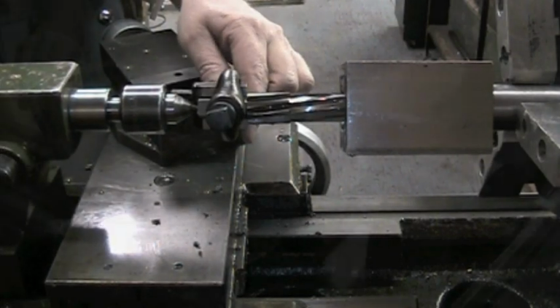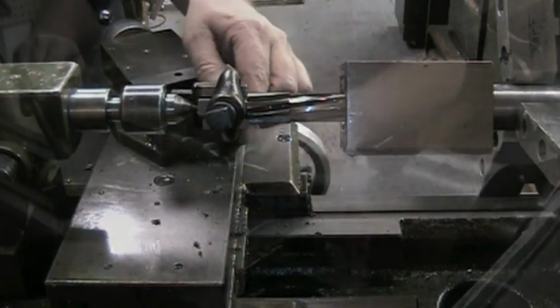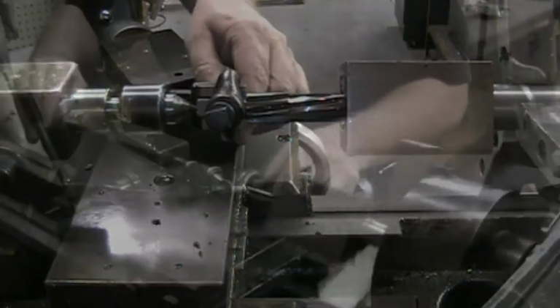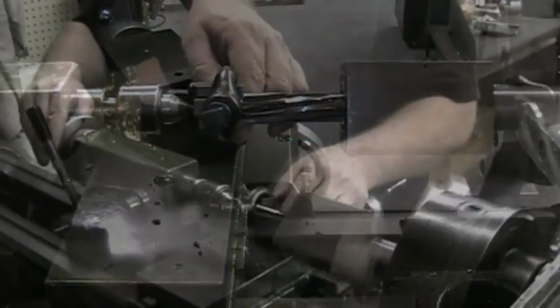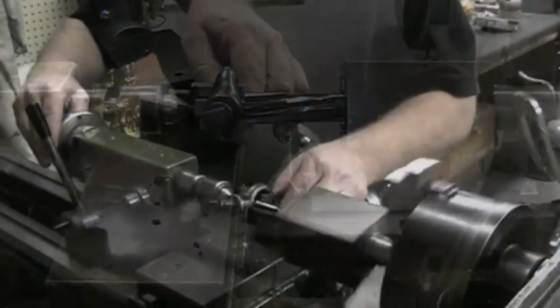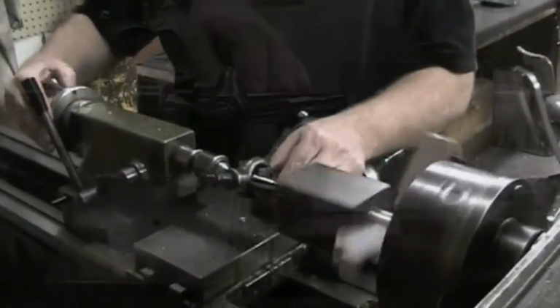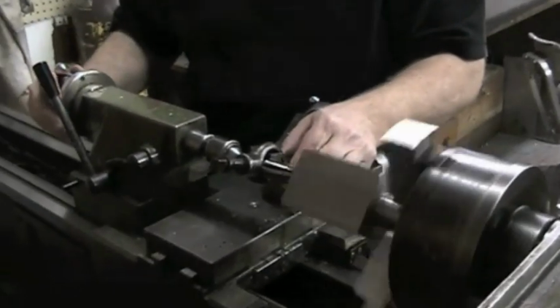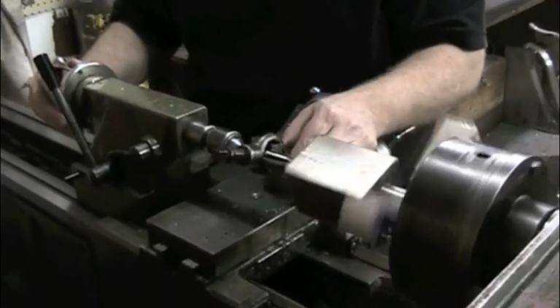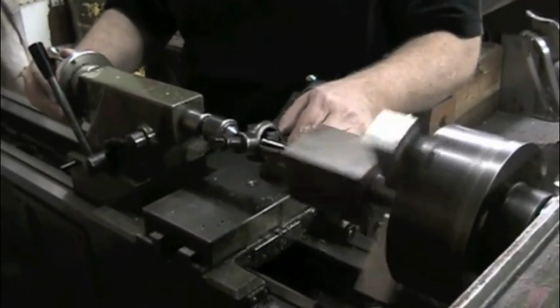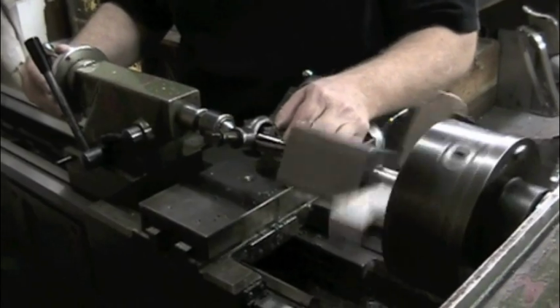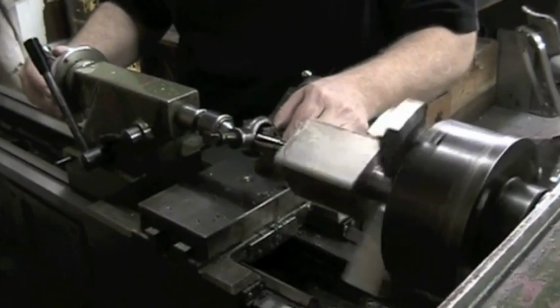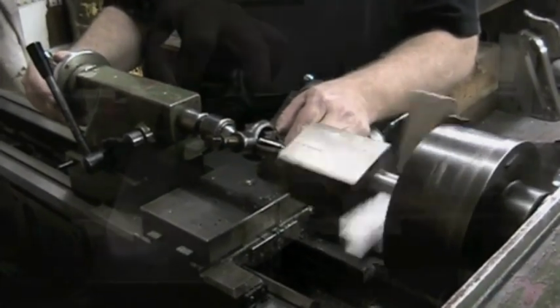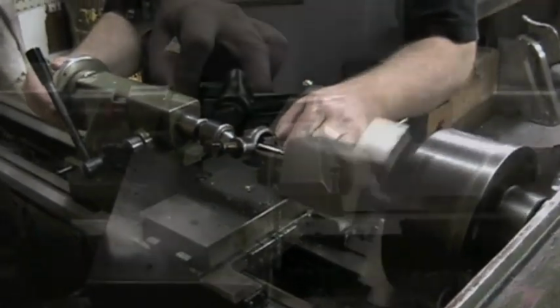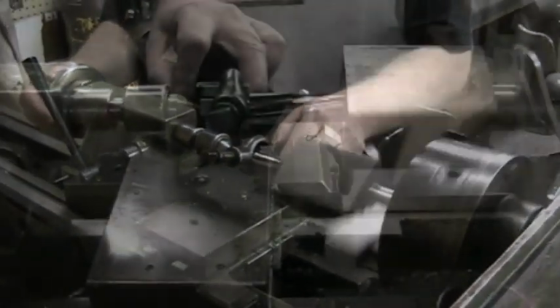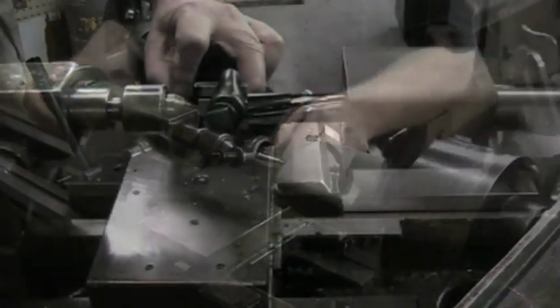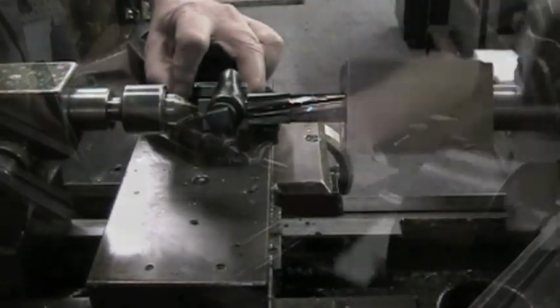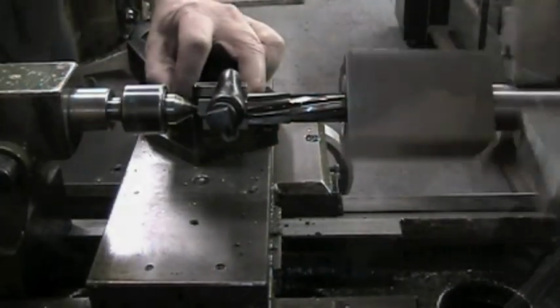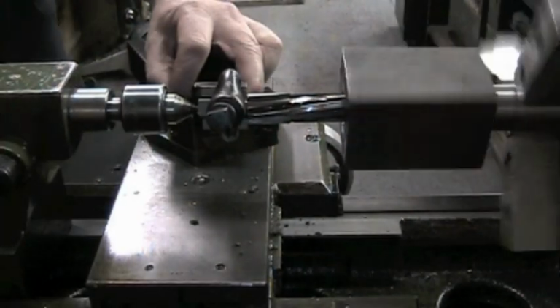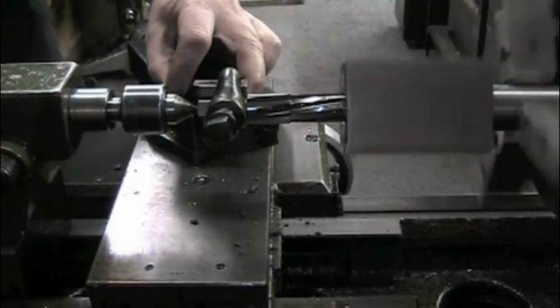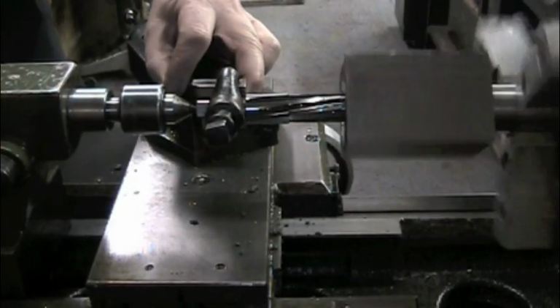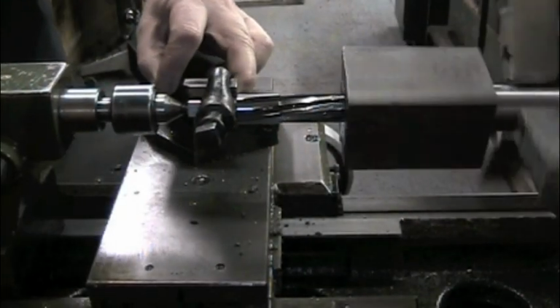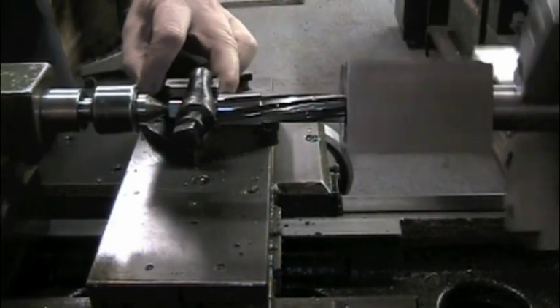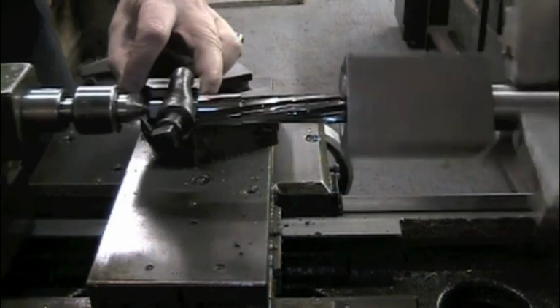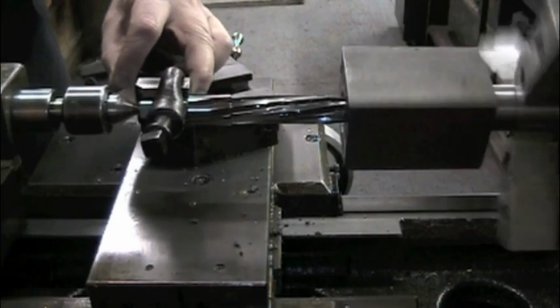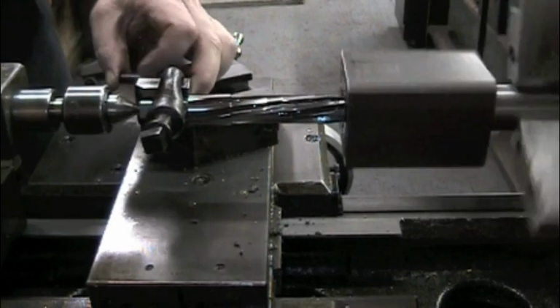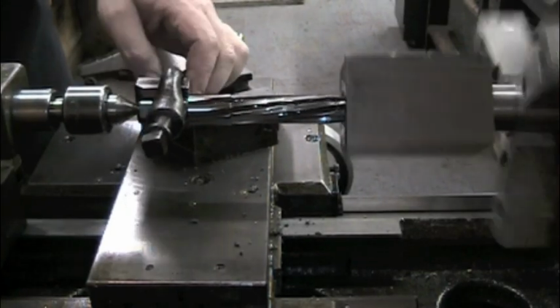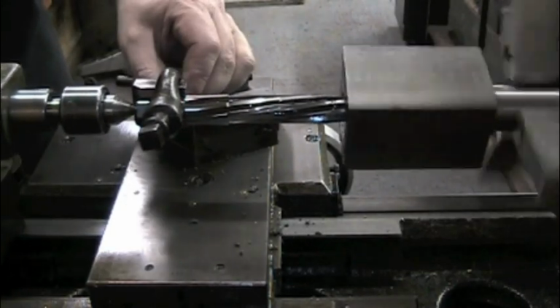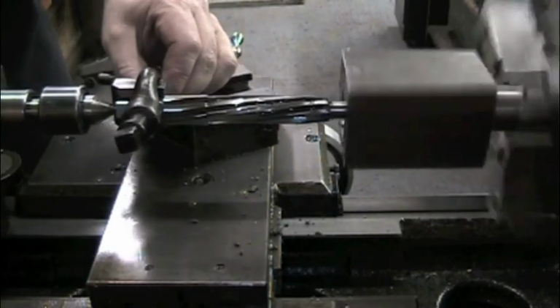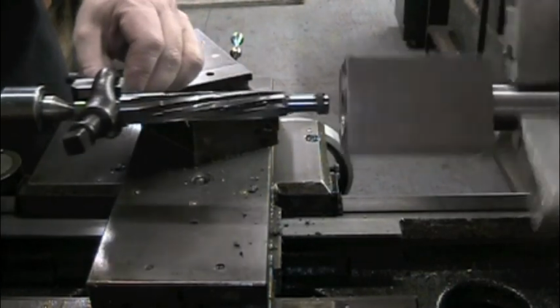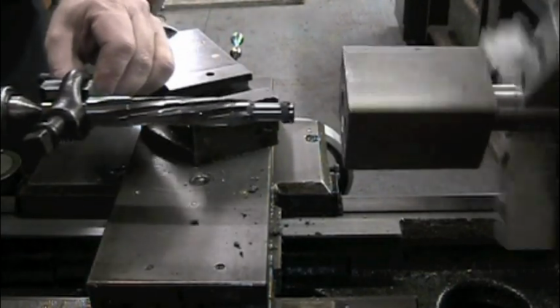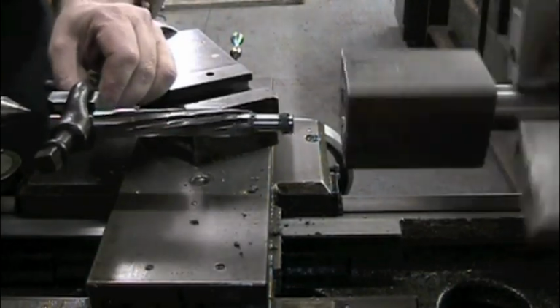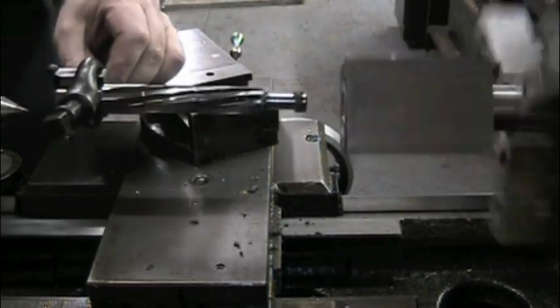This forcing cone acts like a funnel that constricts the shot and wad into the bore. Gunsmiths often lengthen the forcing cone to reduce the felt recoil experienced by shooters.